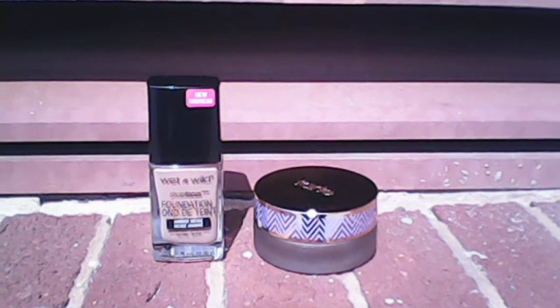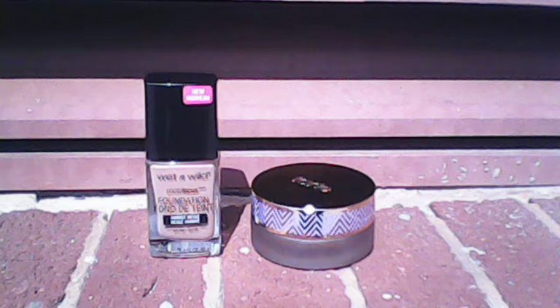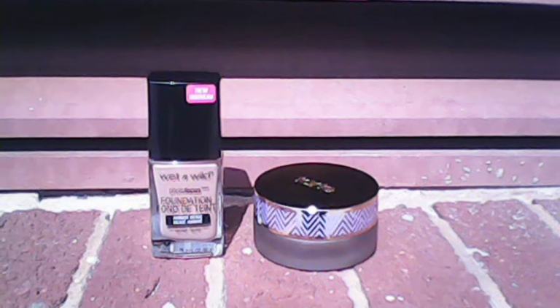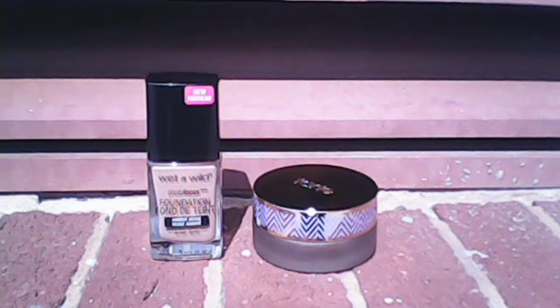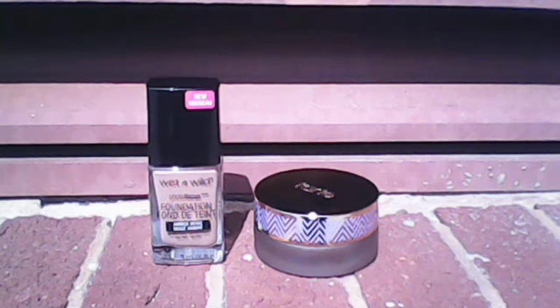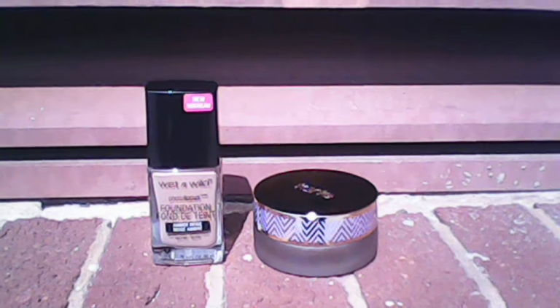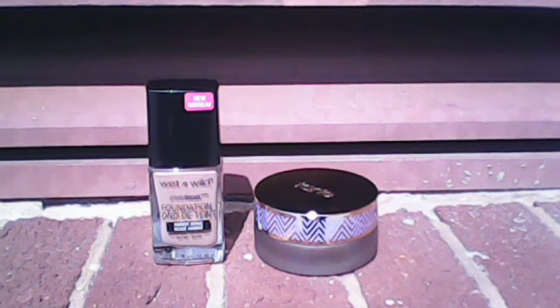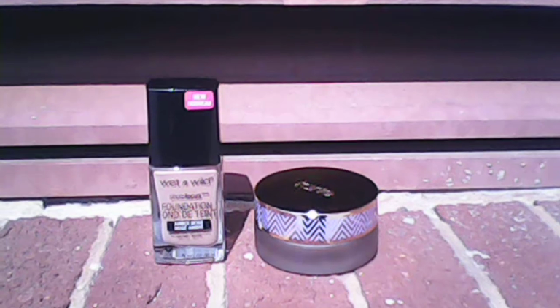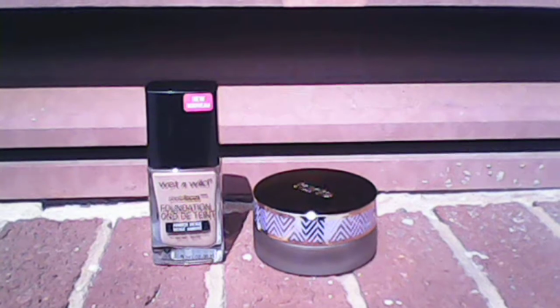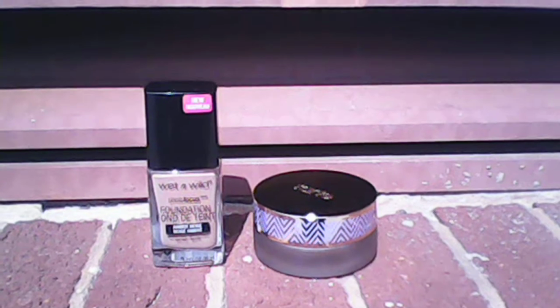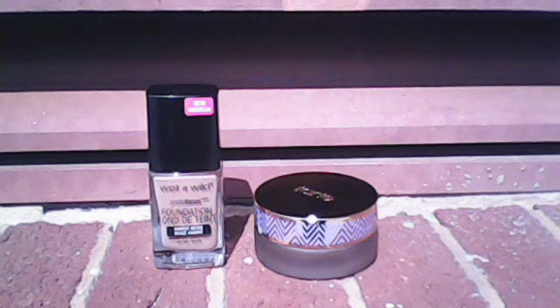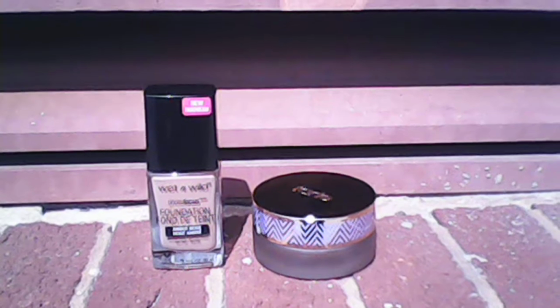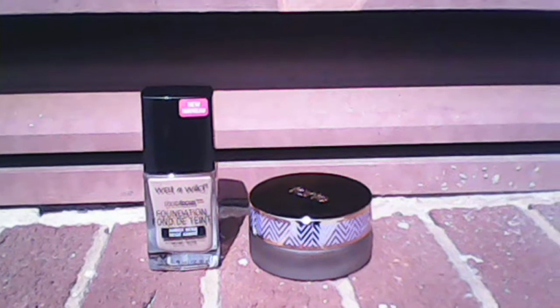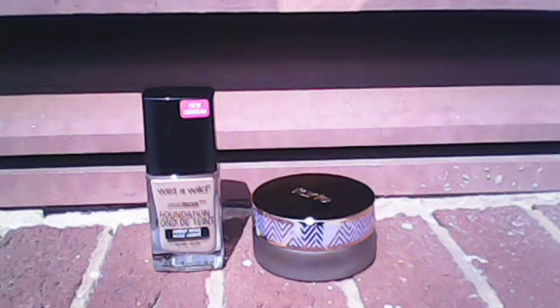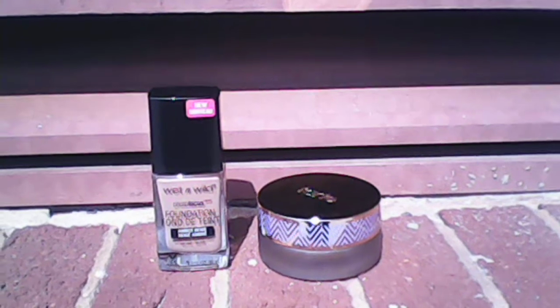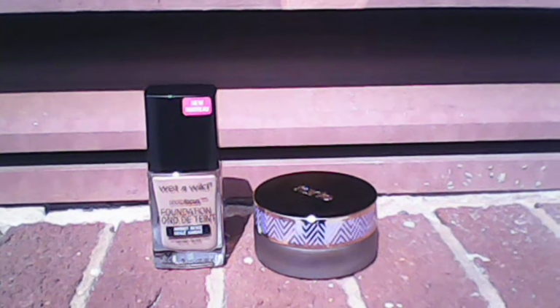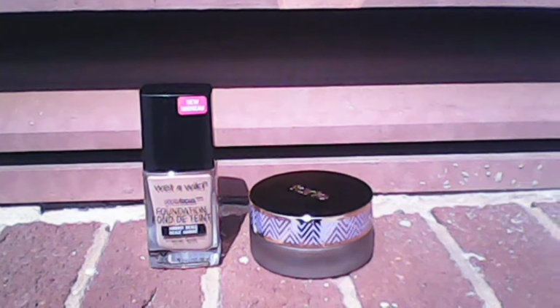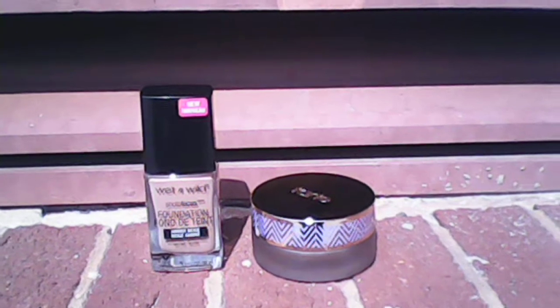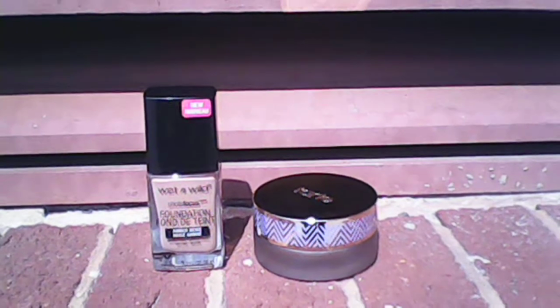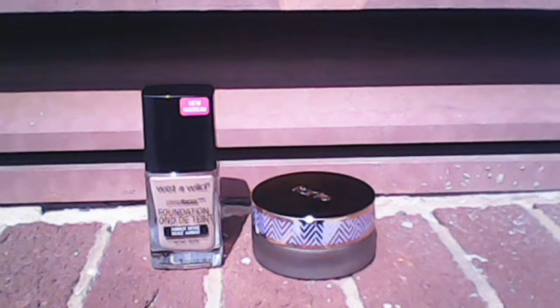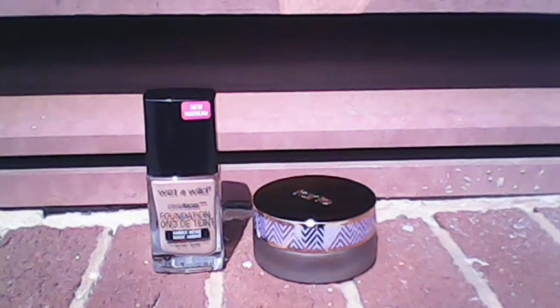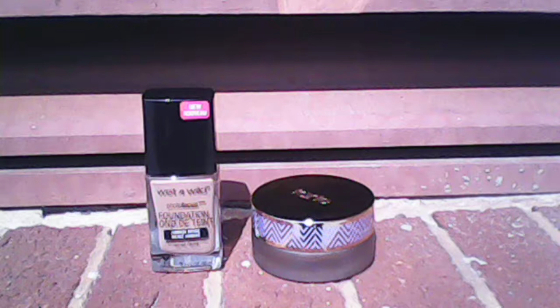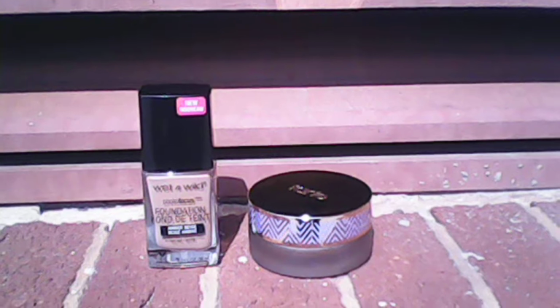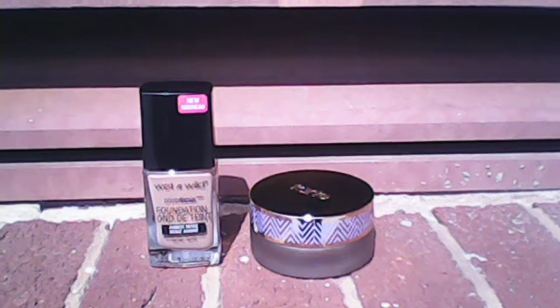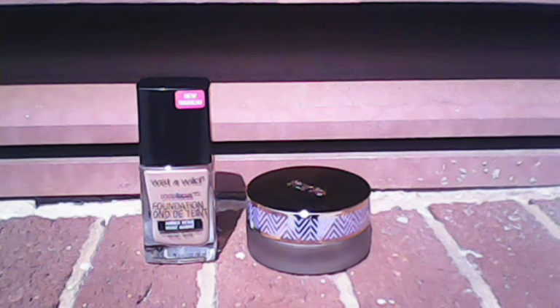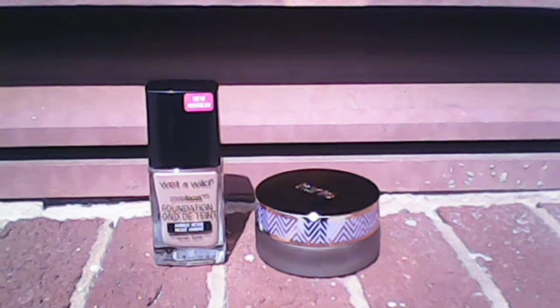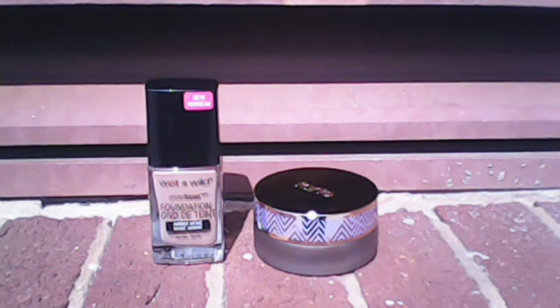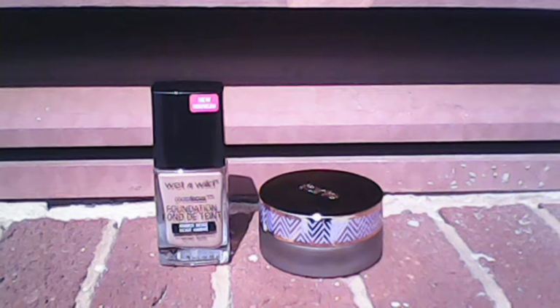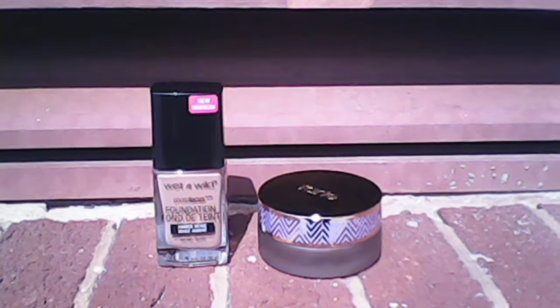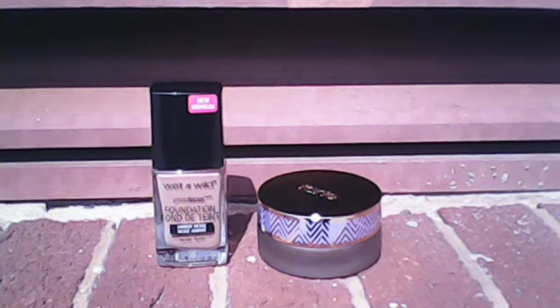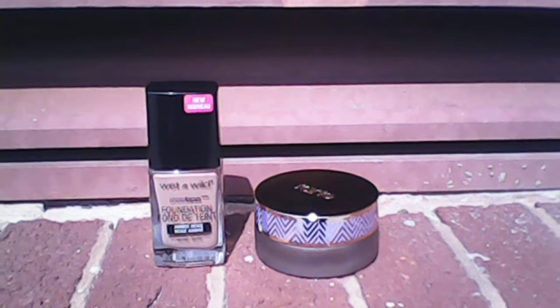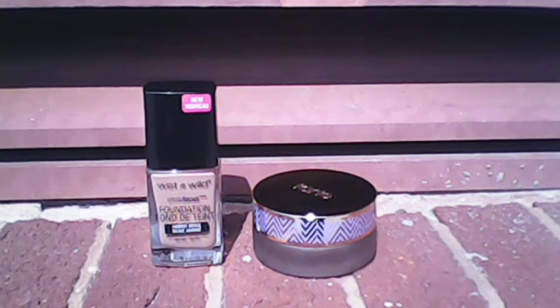So I'm going to jump right into this video. I'm going to talk about the foundations that I have here. One is from Tarte and one is from Wet n Wild.